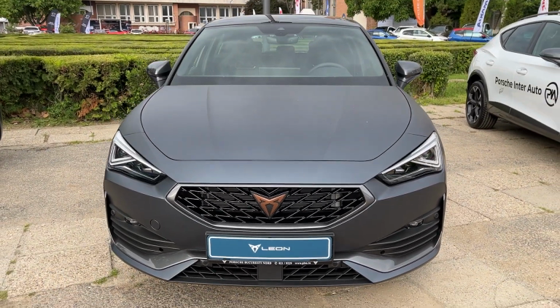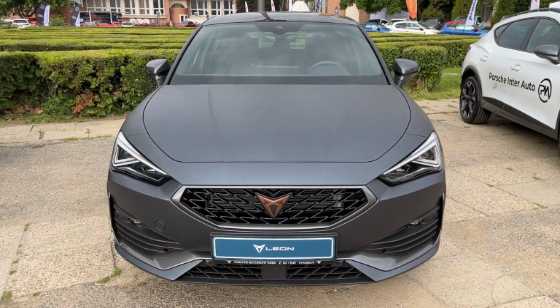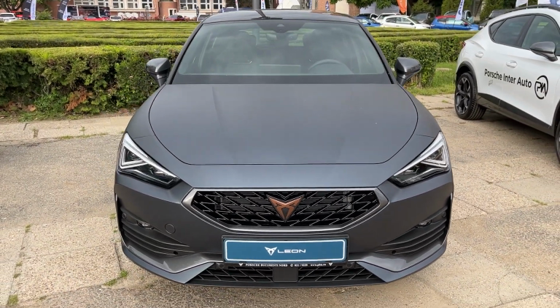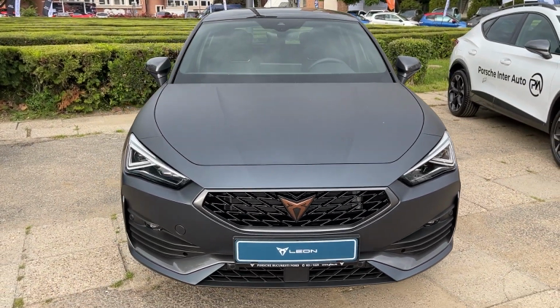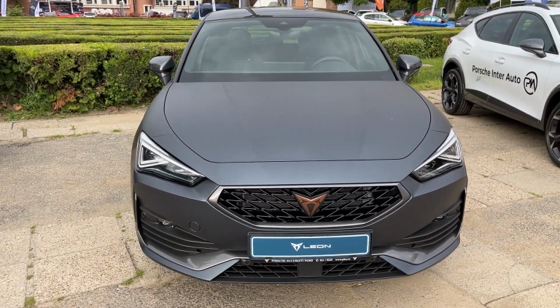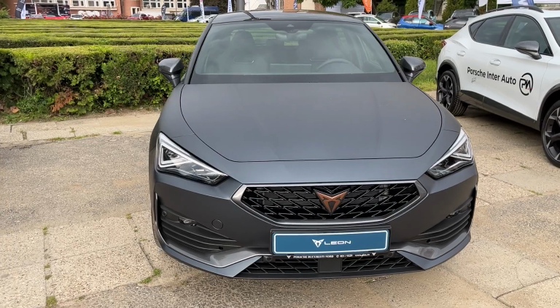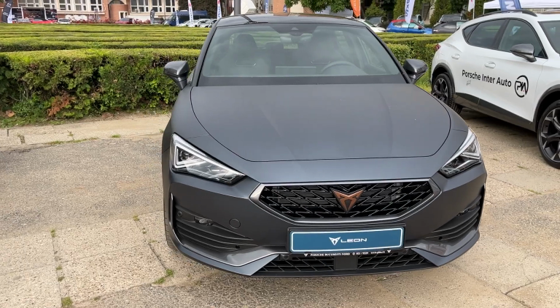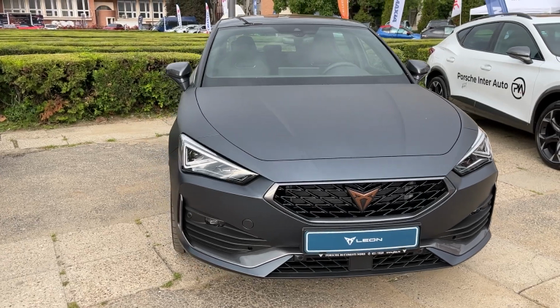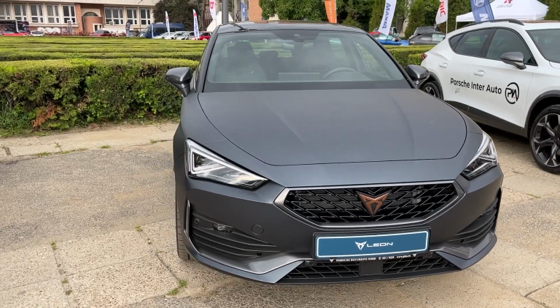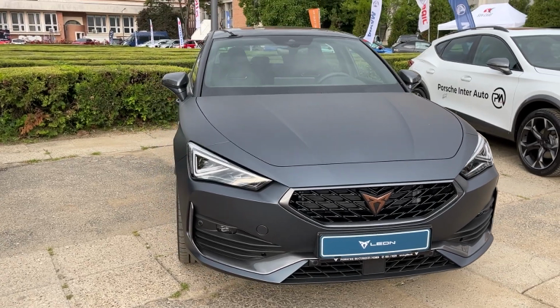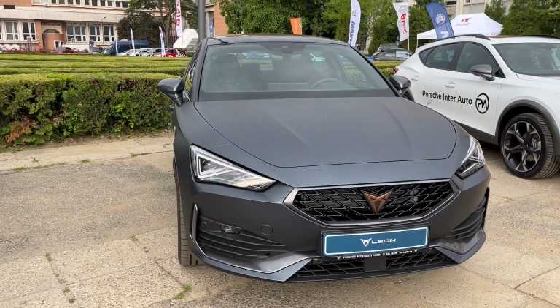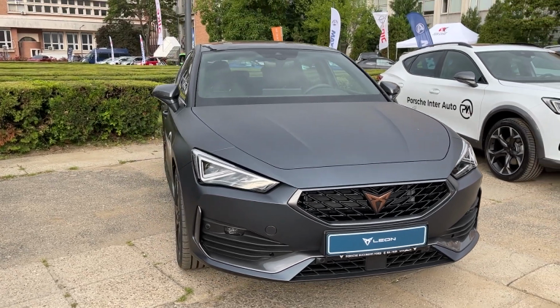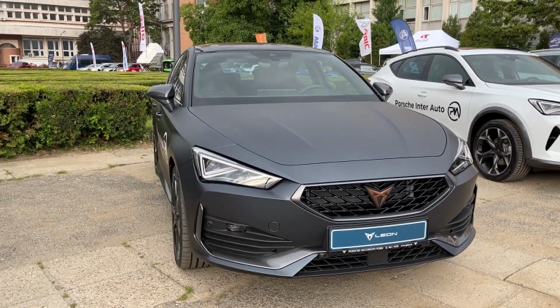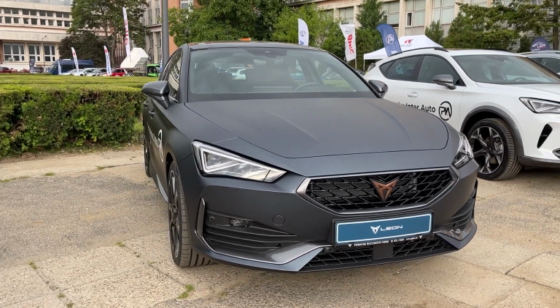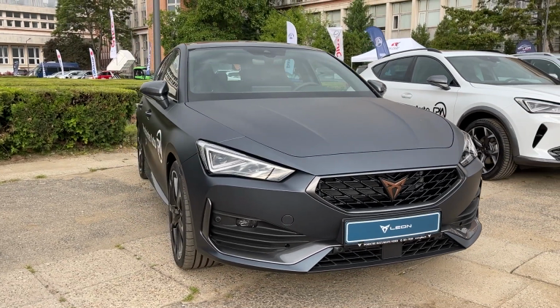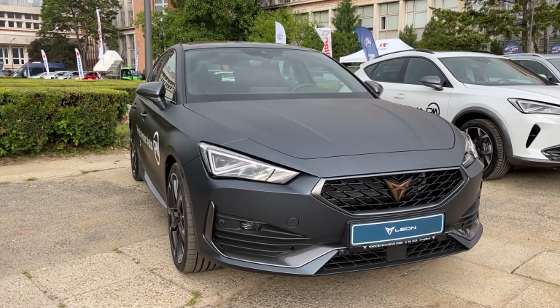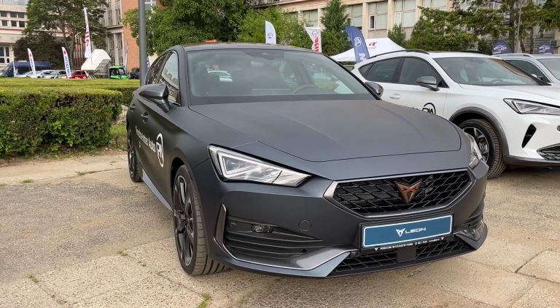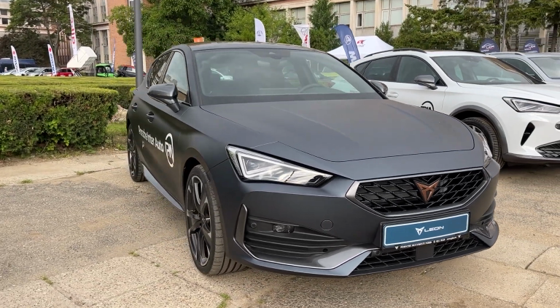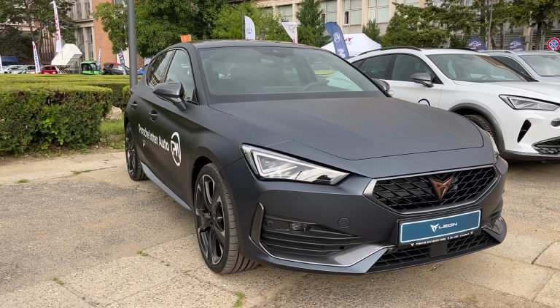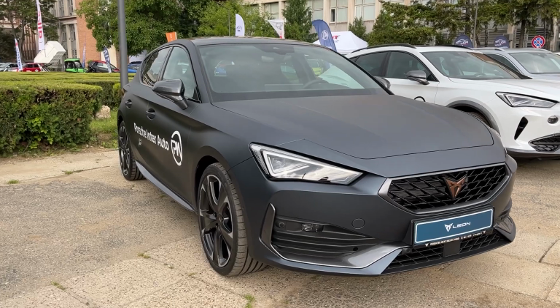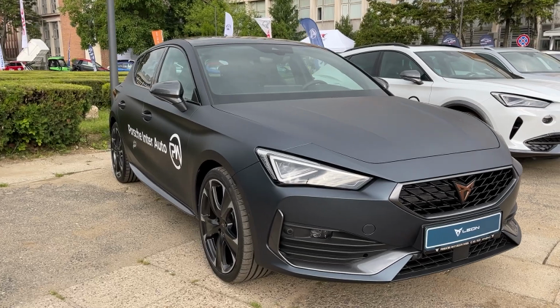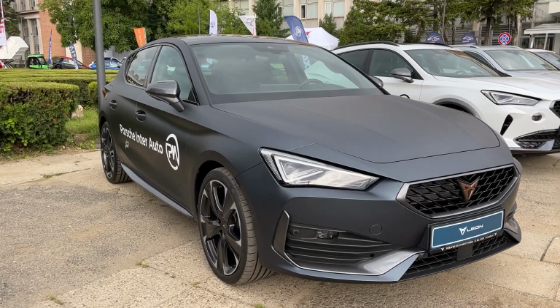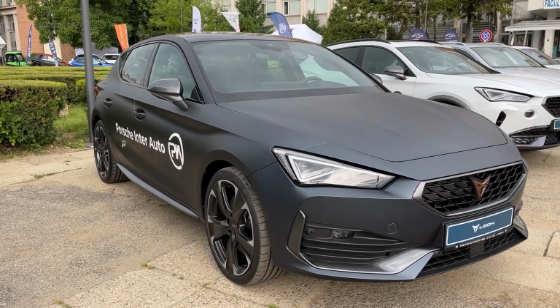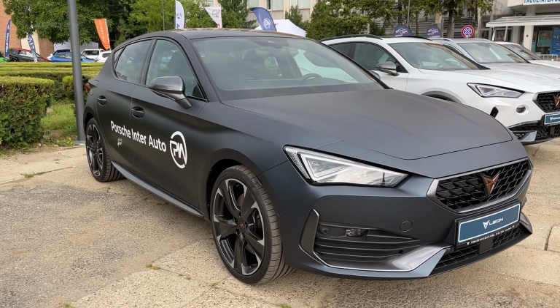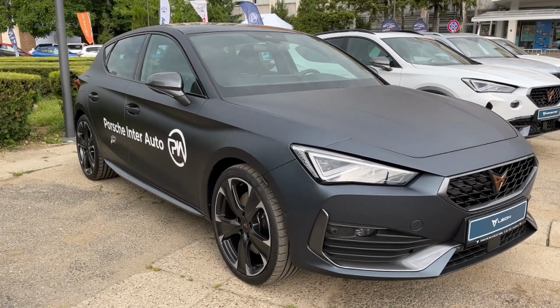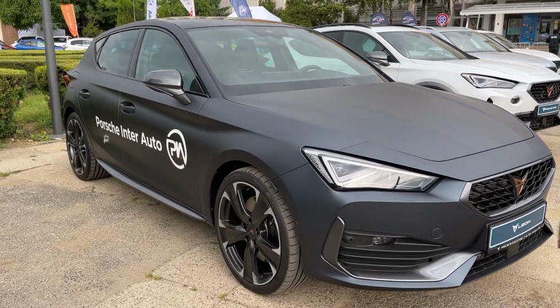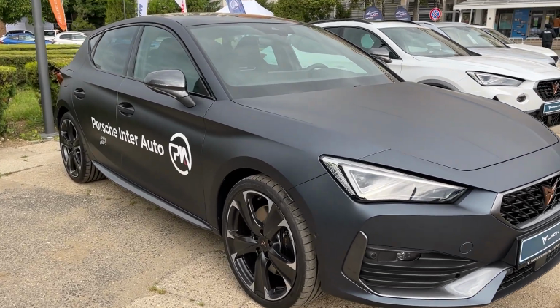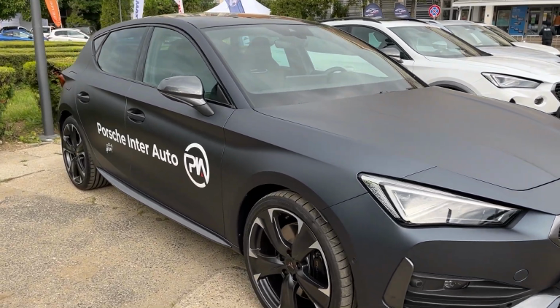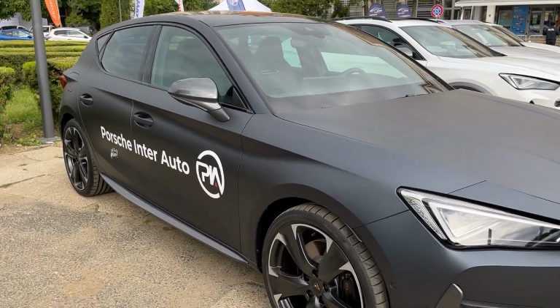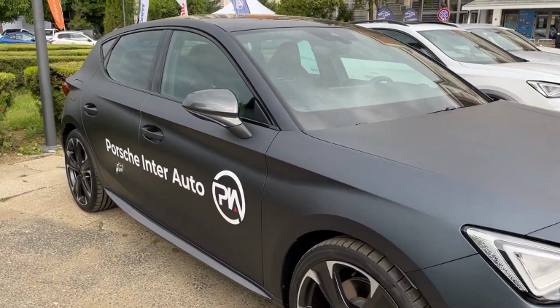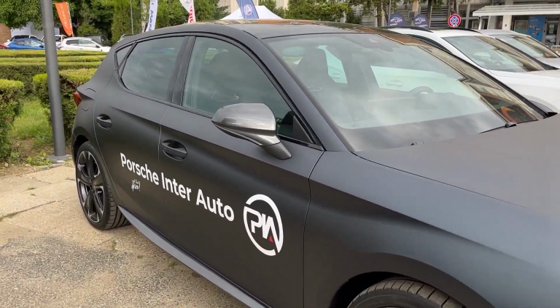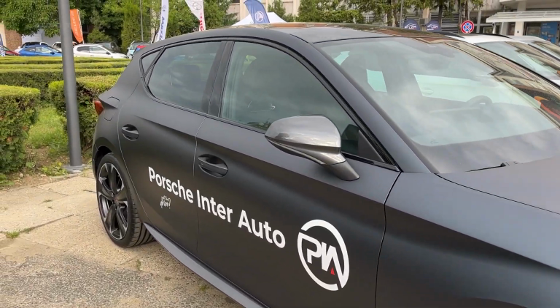The Cupra Leon takes the Spanish popular hatchback and turns up the heat, delivering a stylish and potent package that aims to rival established players like the Volkswagen Golf GTI. As Cupra breaks away to forge its own performance-focused identity, the Leon serves as a compelling entry point to the brand.